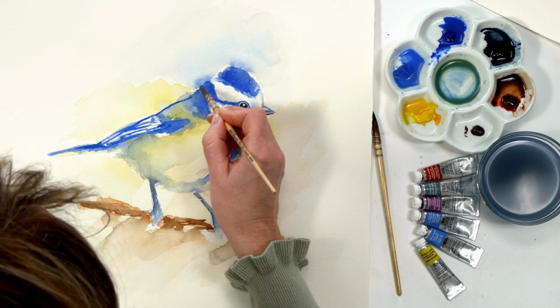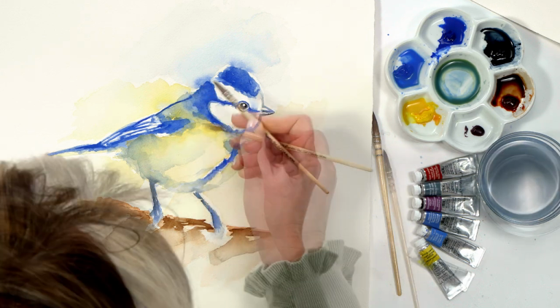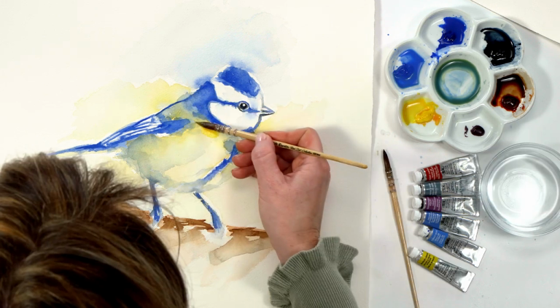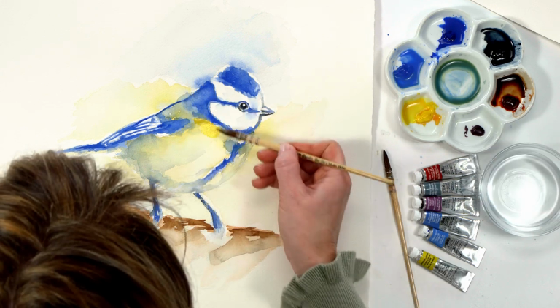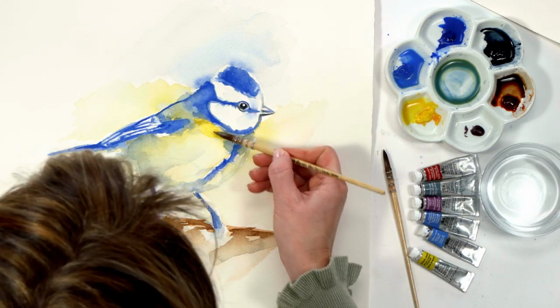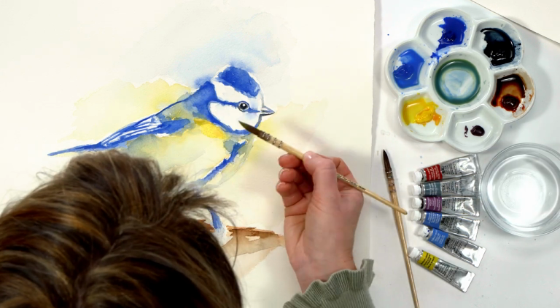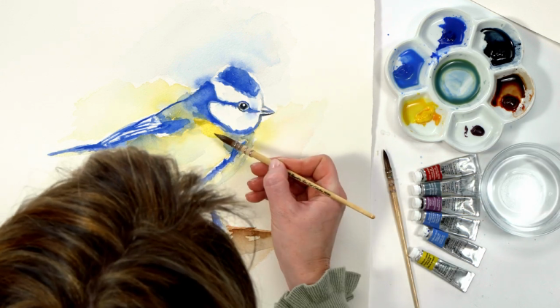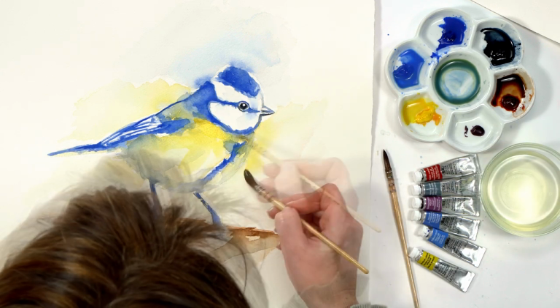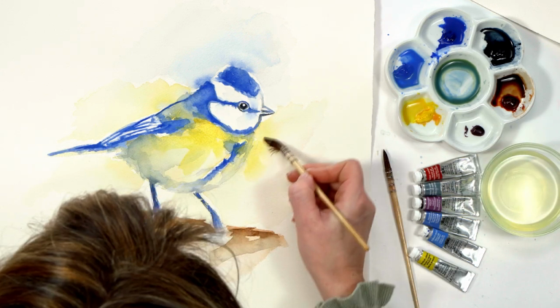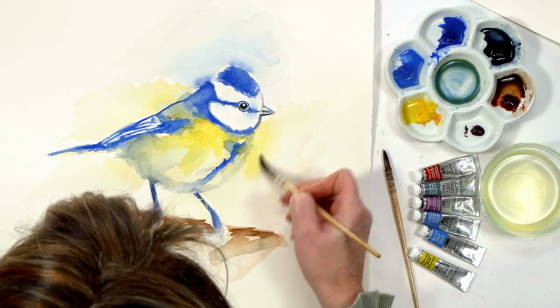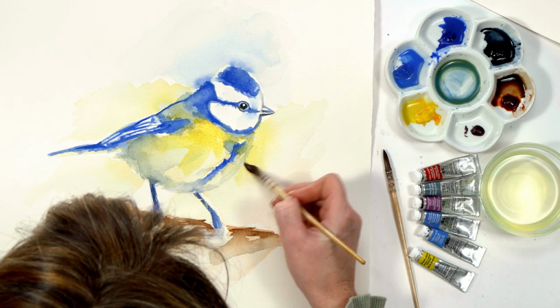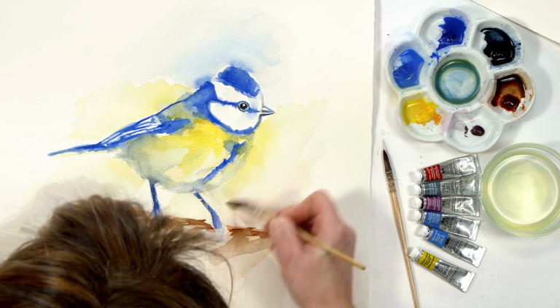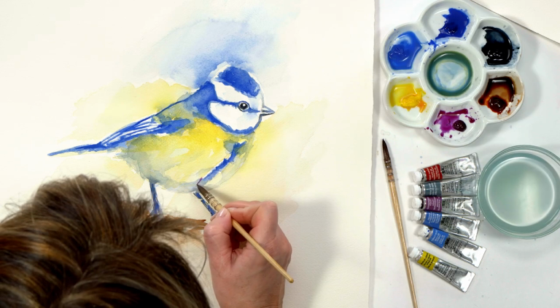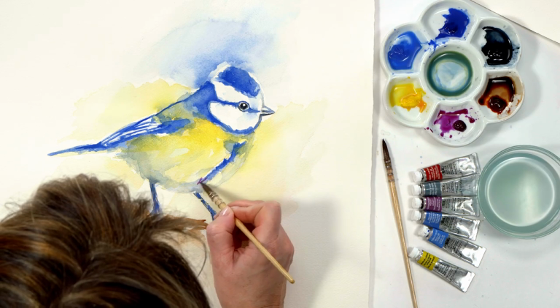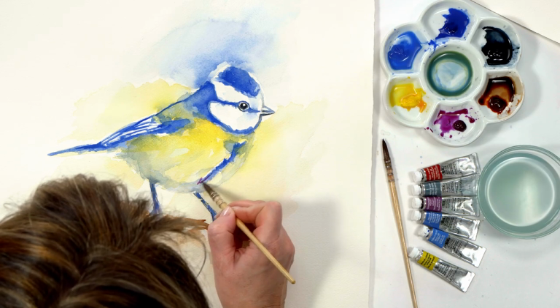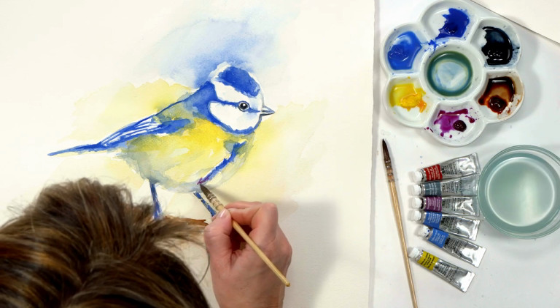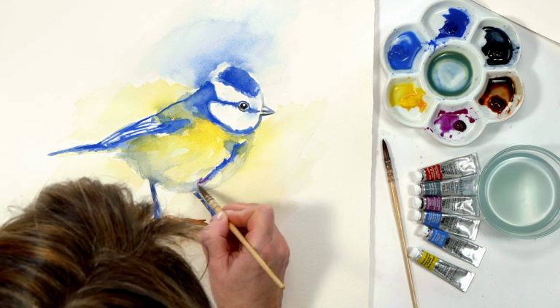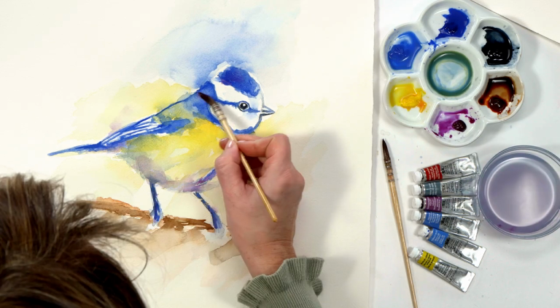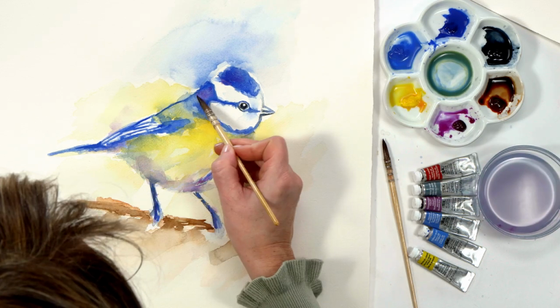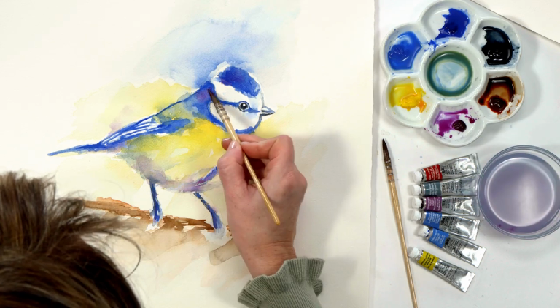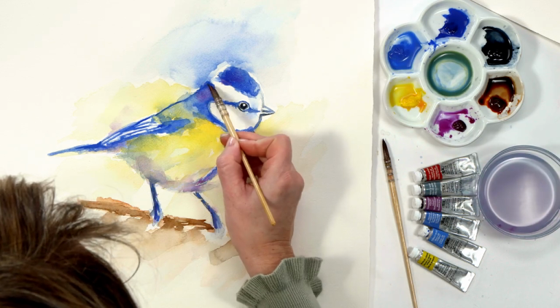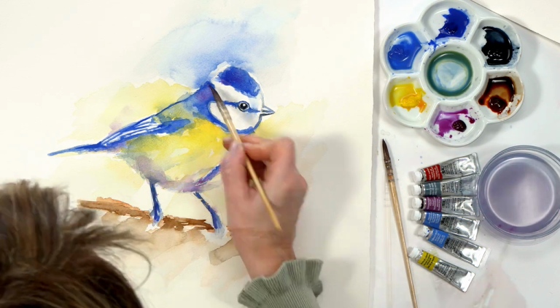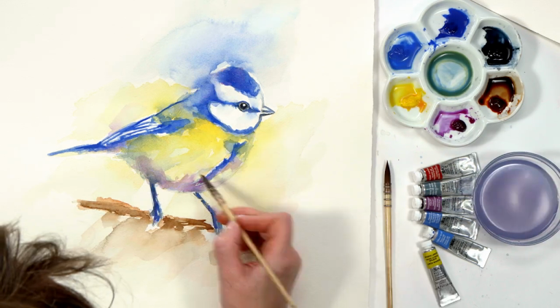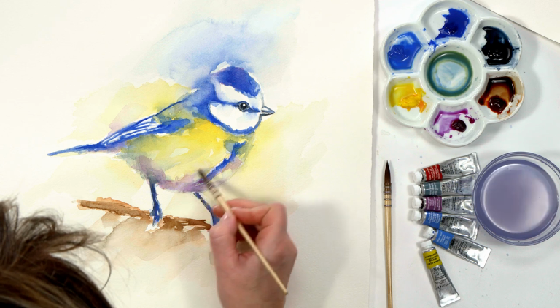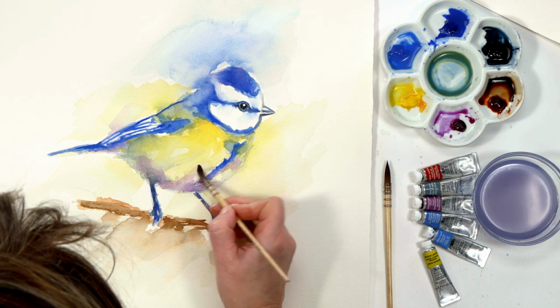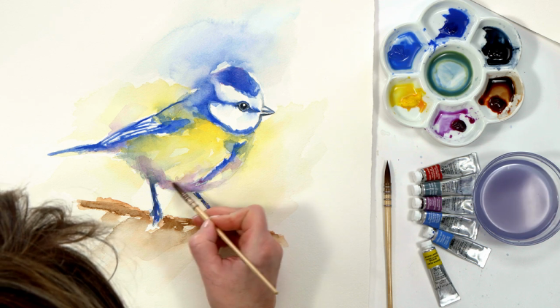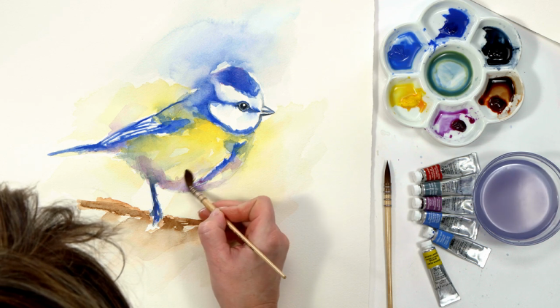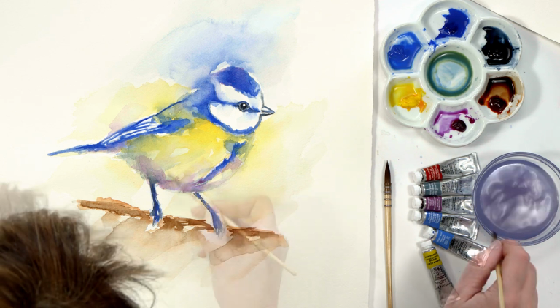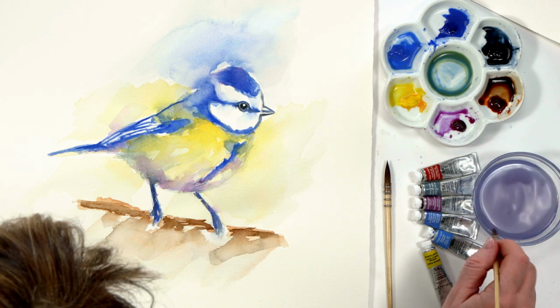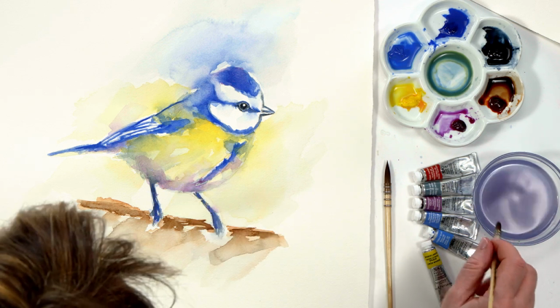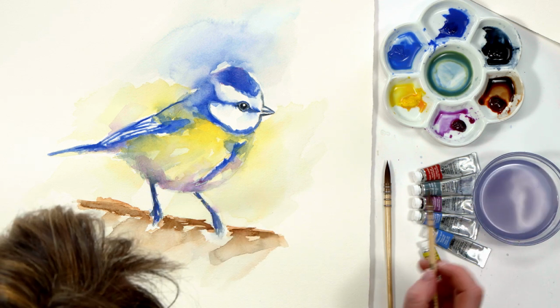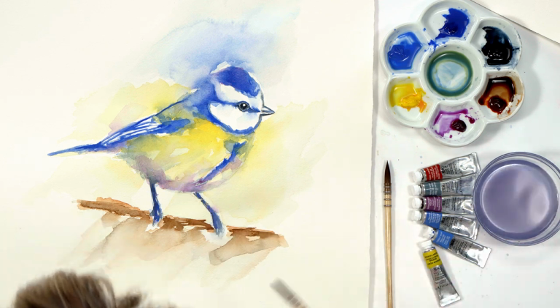Lastly I made some adjustments in the areas I wanted to enhance, adding more yellow and introducing some purple, bringing the colours into the background. And then my blue tit painting was complete.